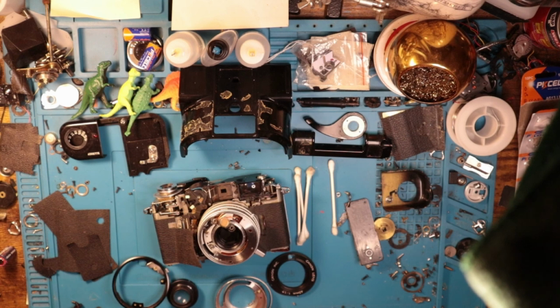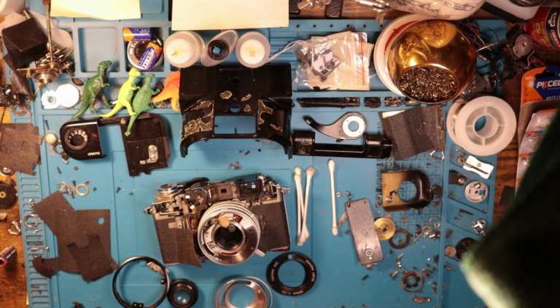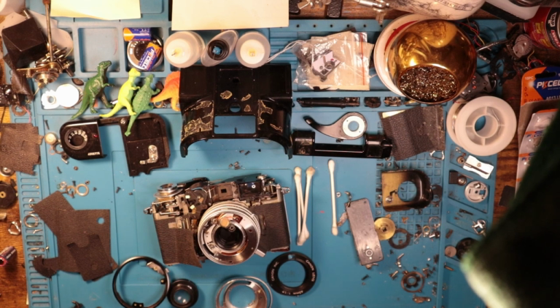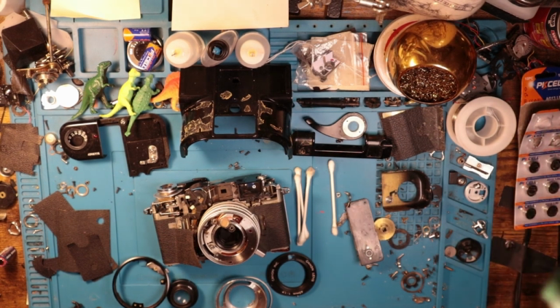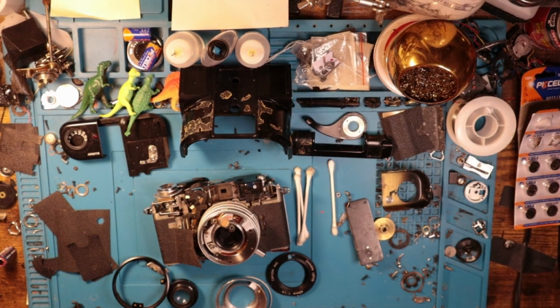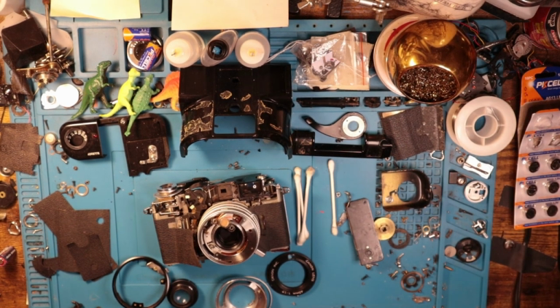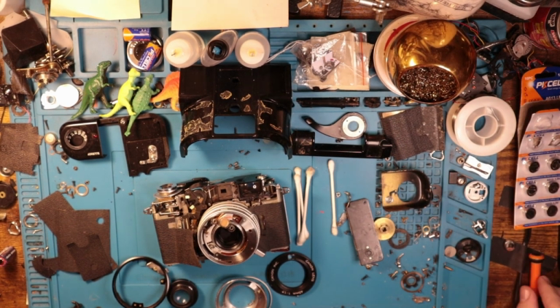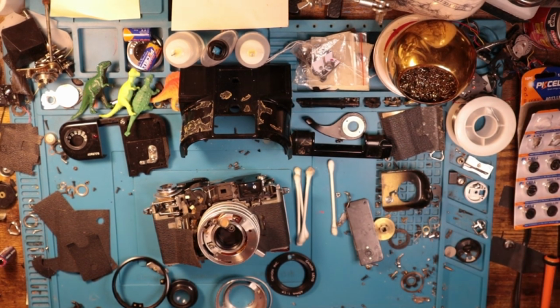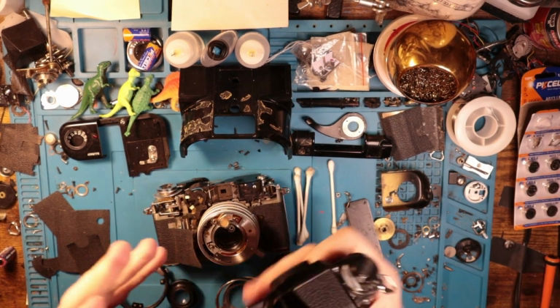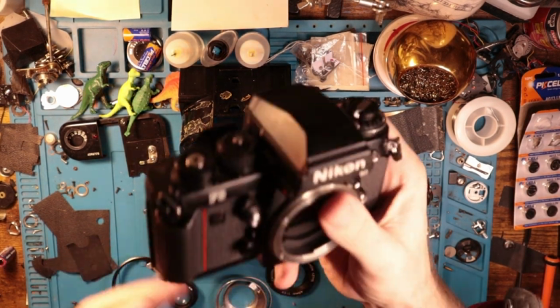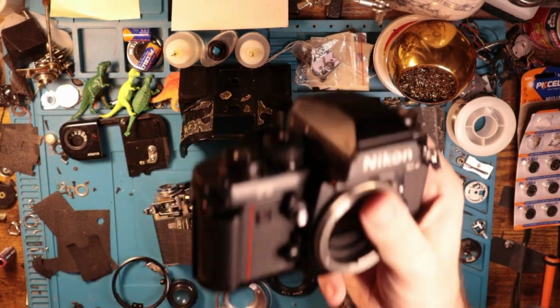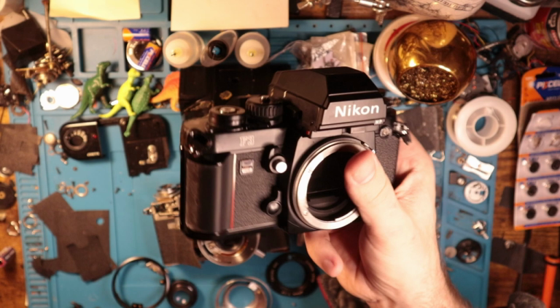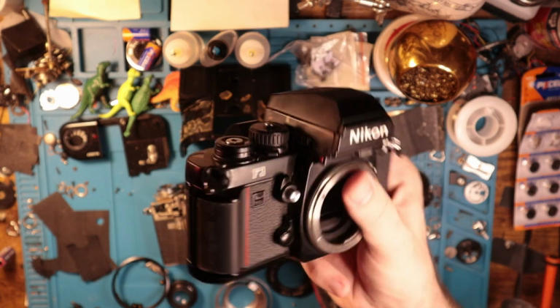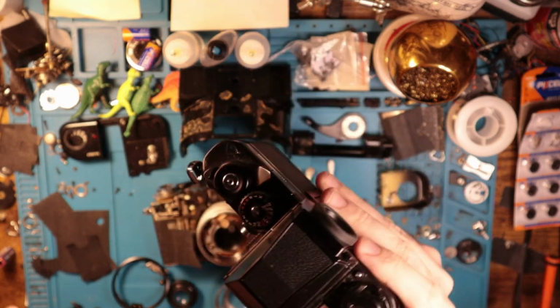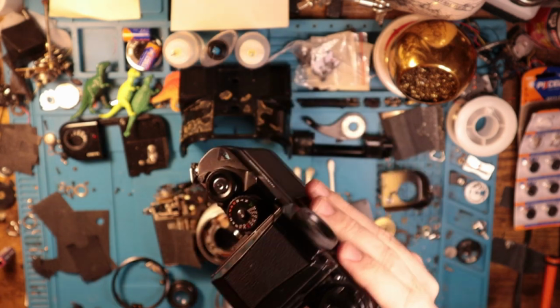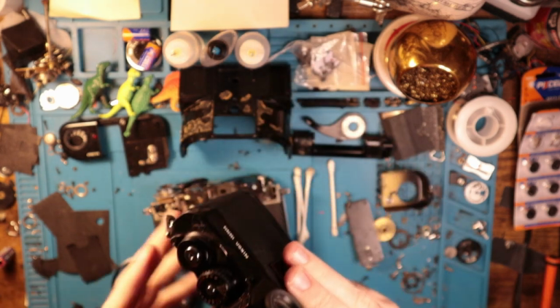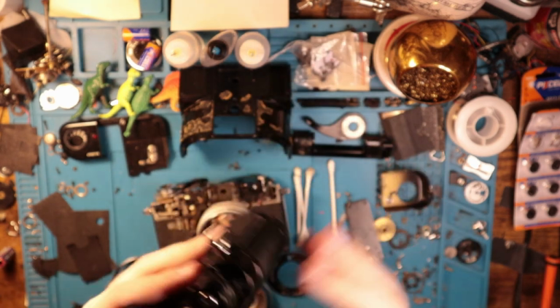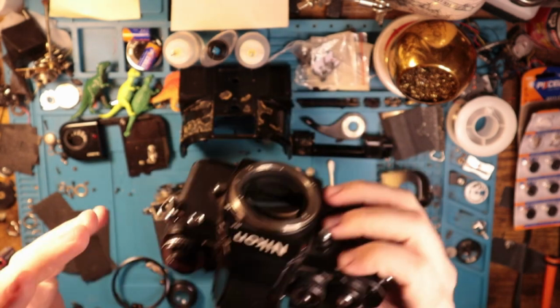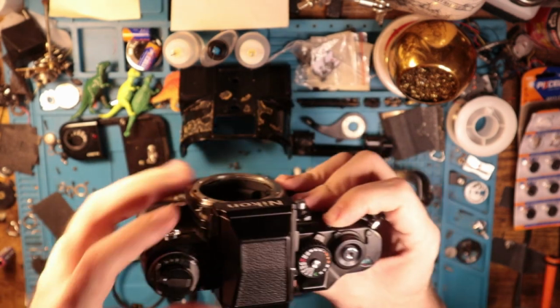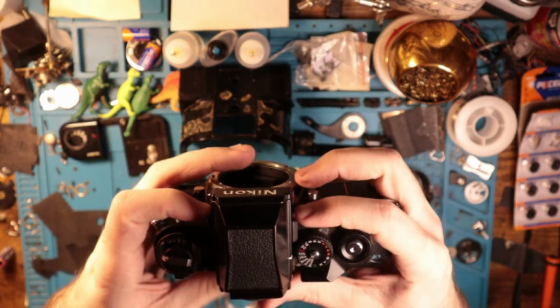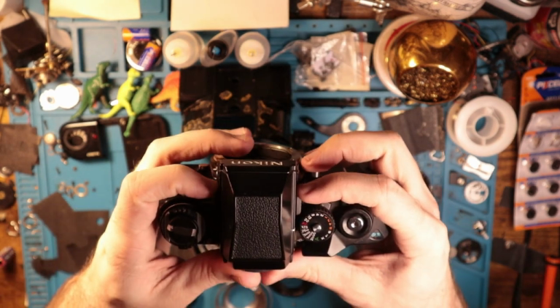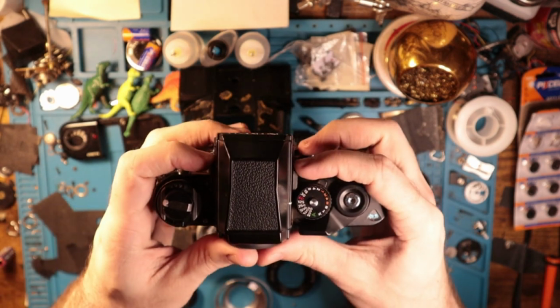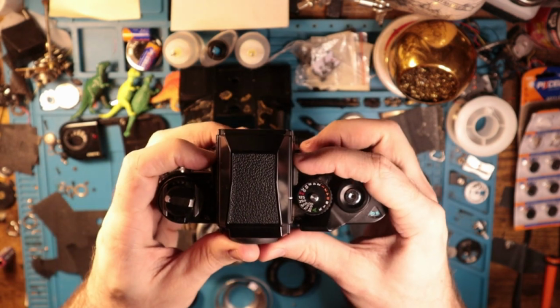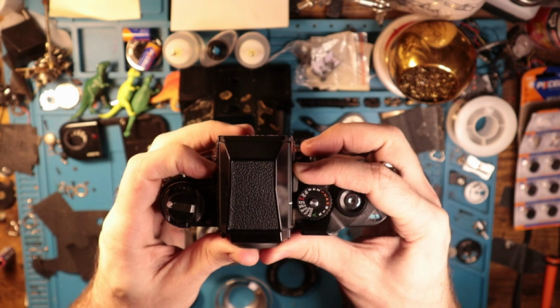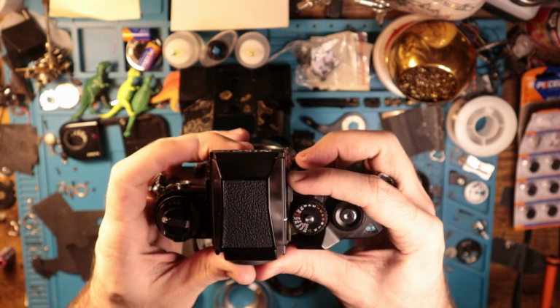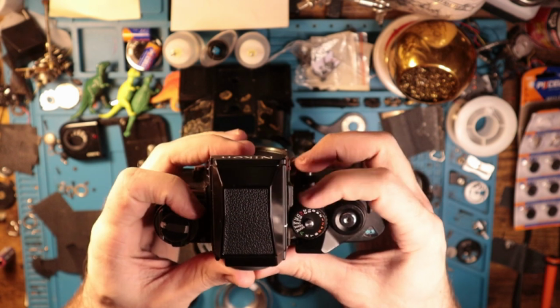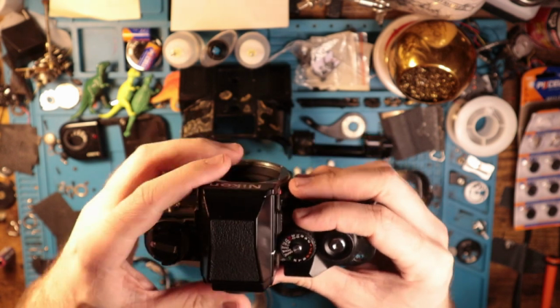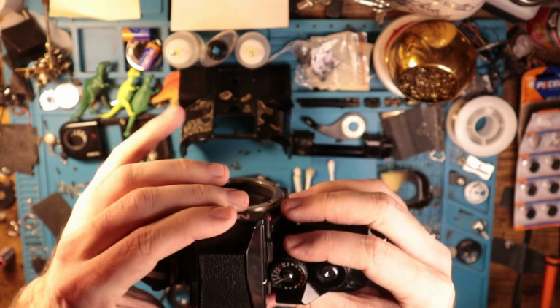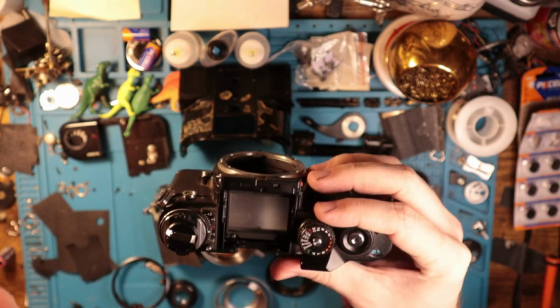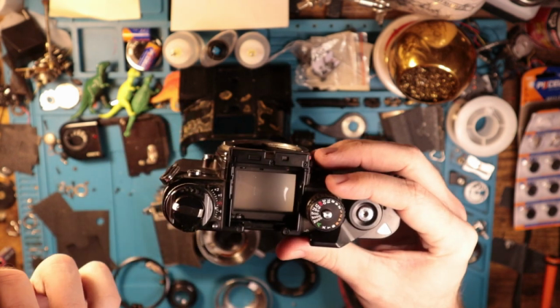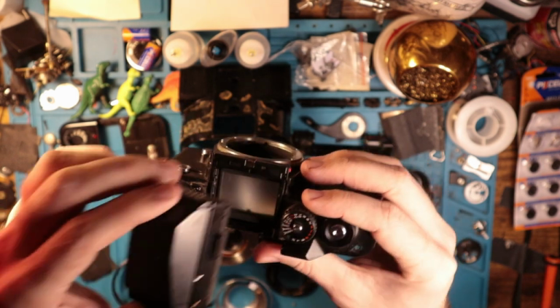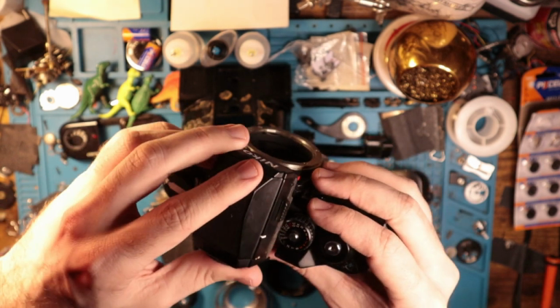I'll make another video for how to remove the Nikon F3 prism. This one's a little bit more straightforward. It's just these two toggles back here — just pull back on those, and now it lifts off just like that.